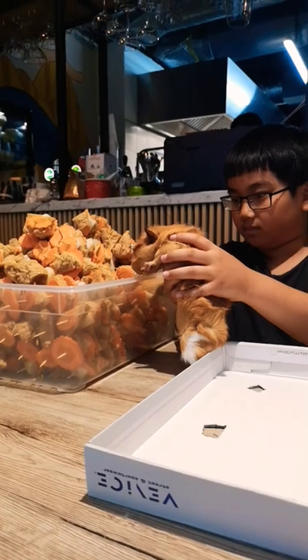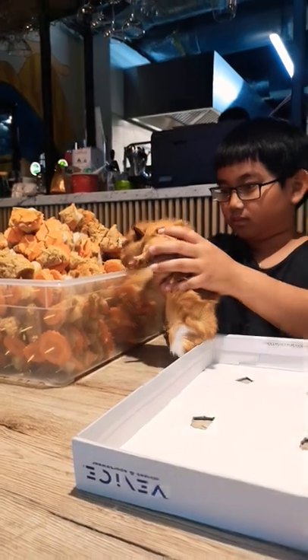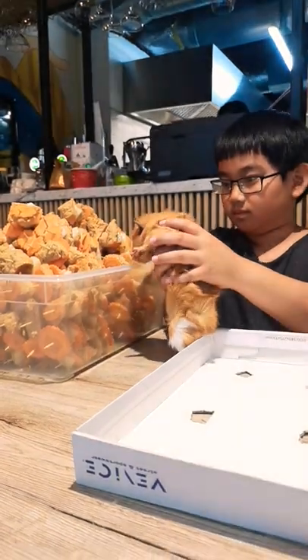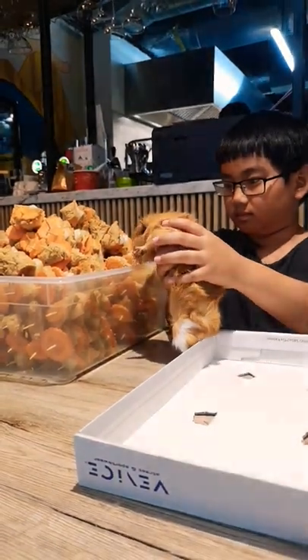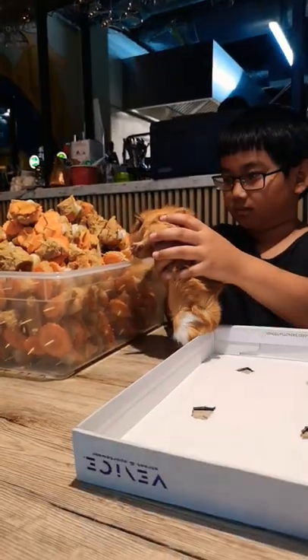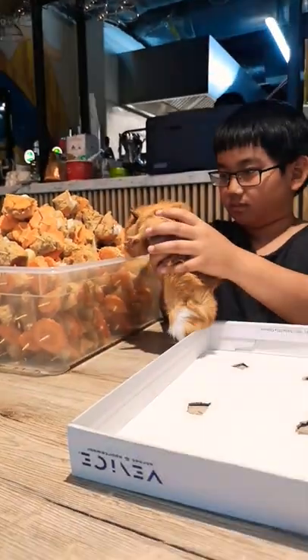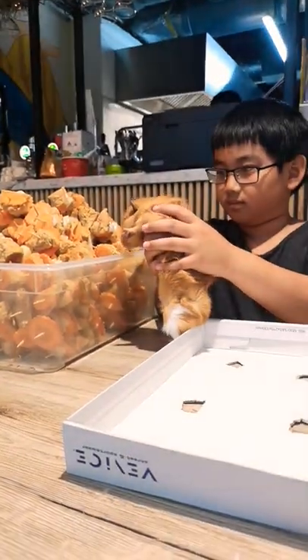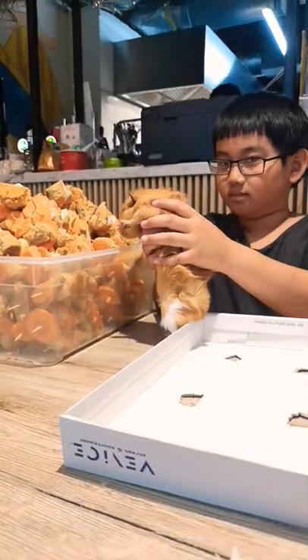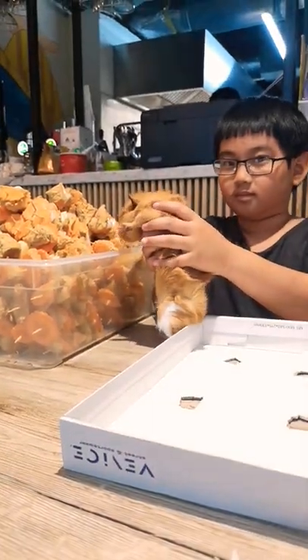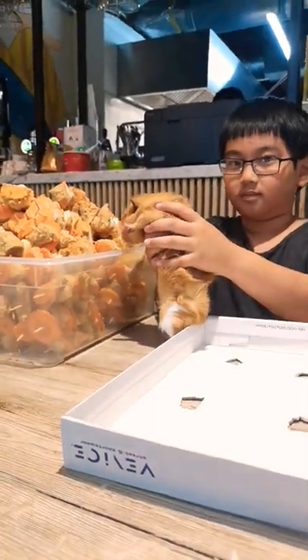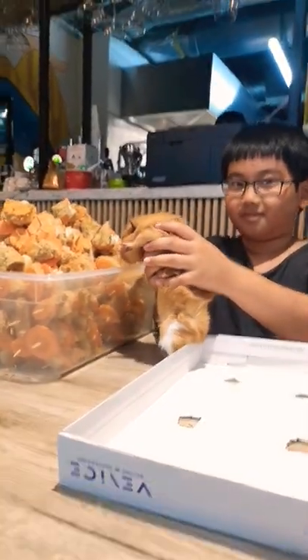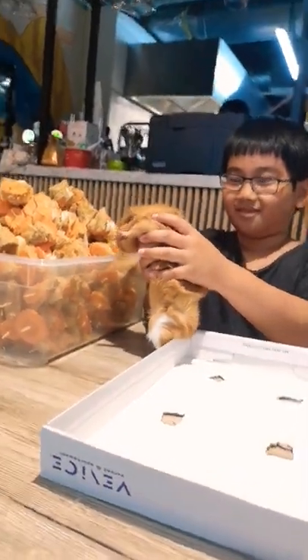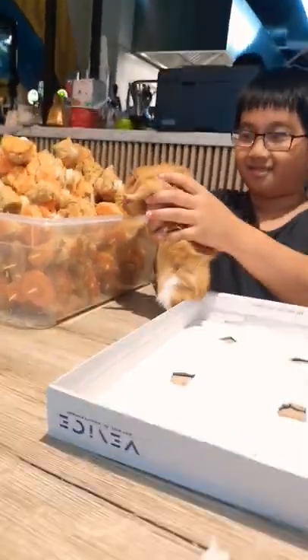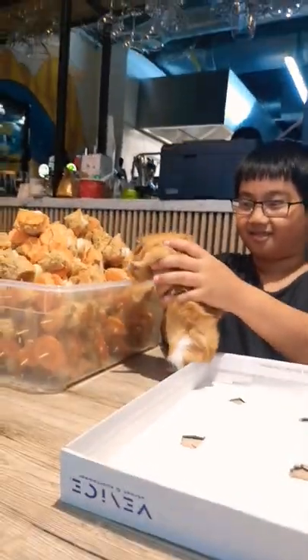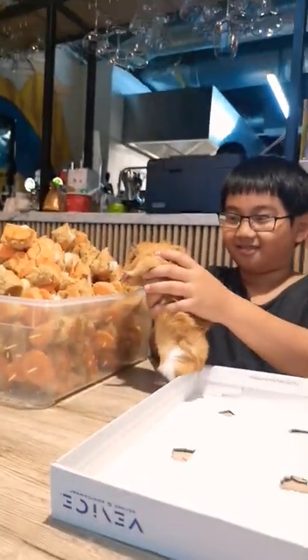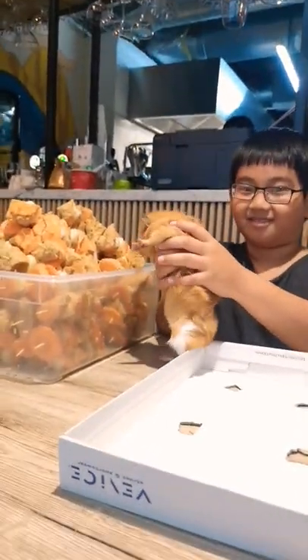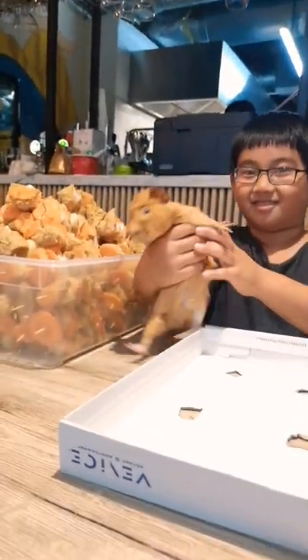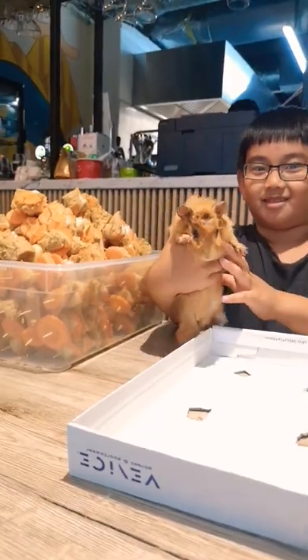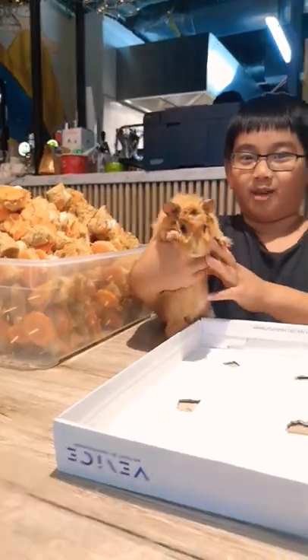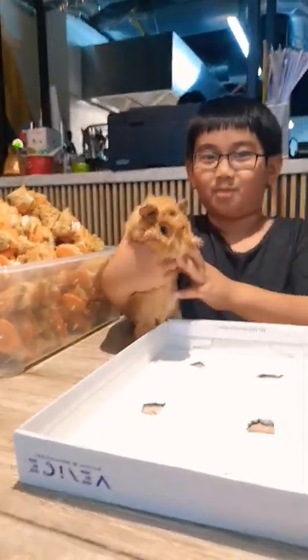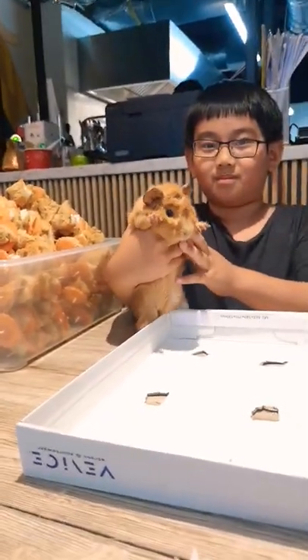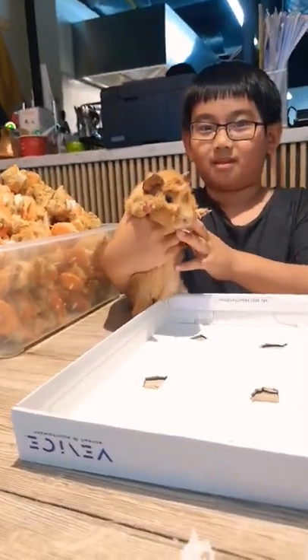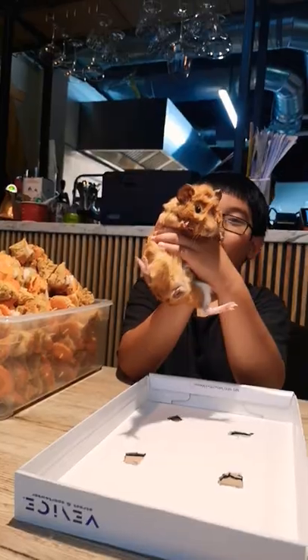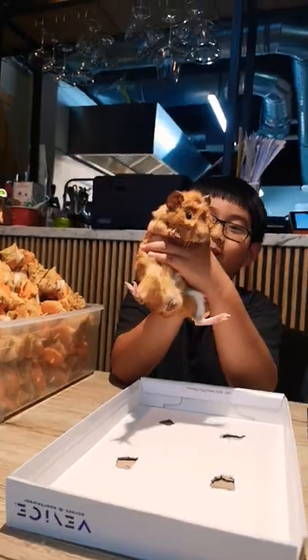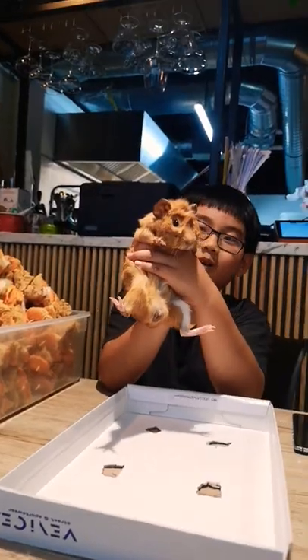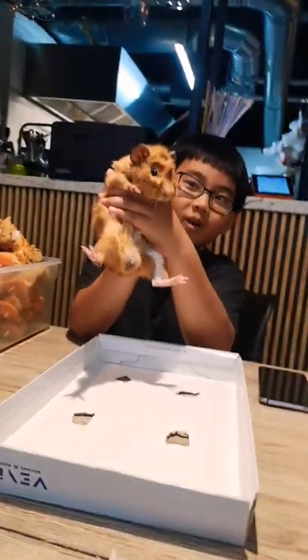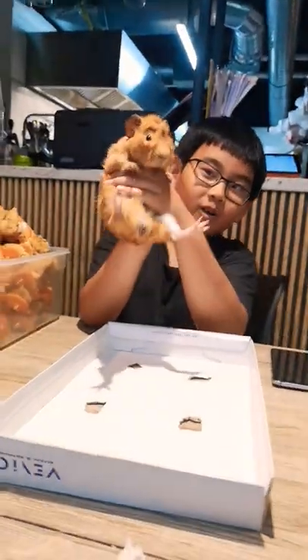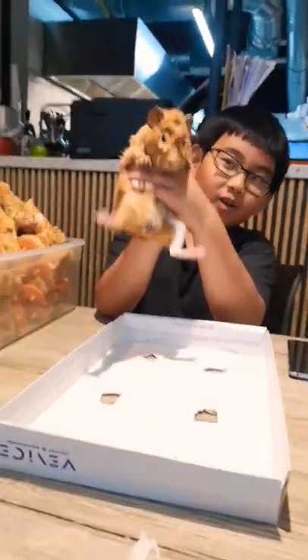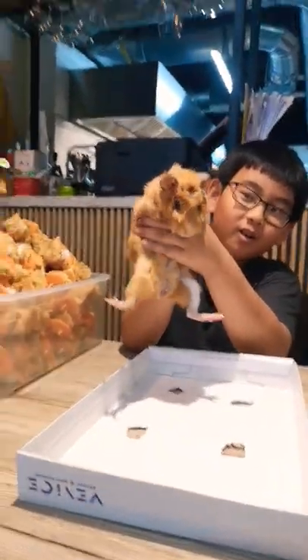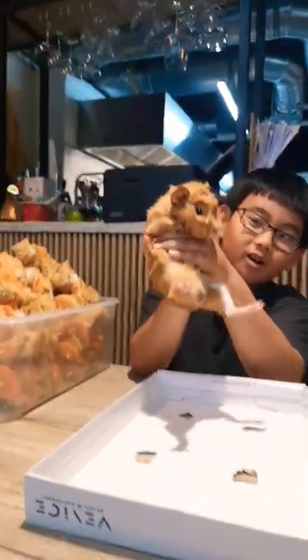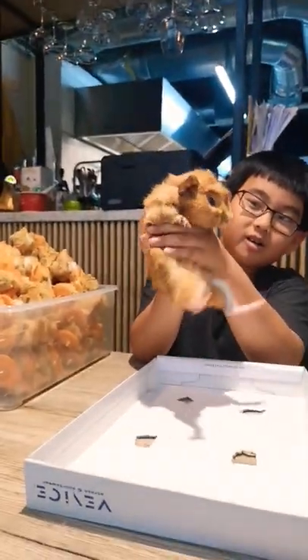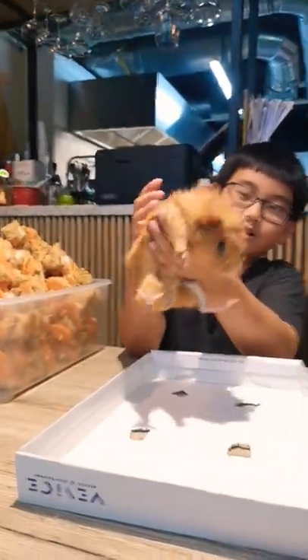Chop your Oreos and set these aside, then add condensed milk and double cream to a bowl and whisk to form soft peaks. Fold in the crushed Oreos, saving some for the top, then scoop the mix into a loaf tin and smooth it out.